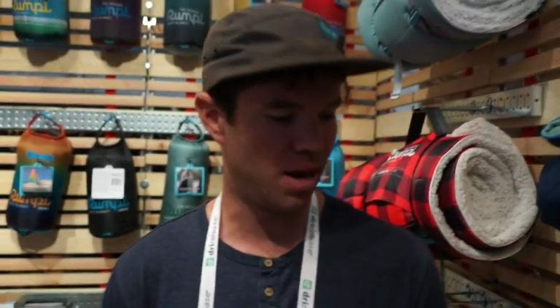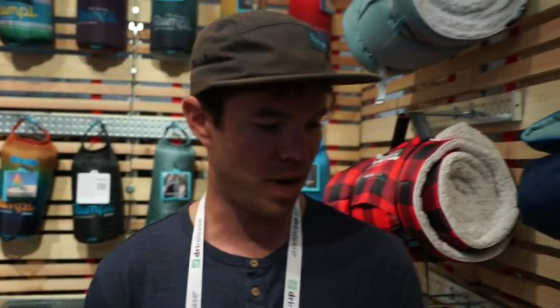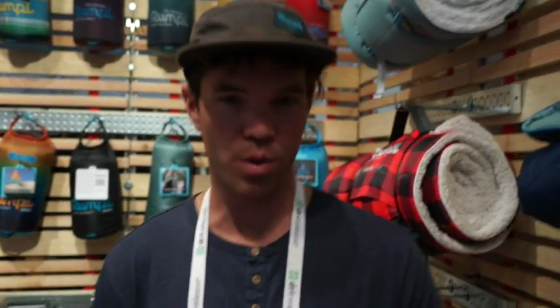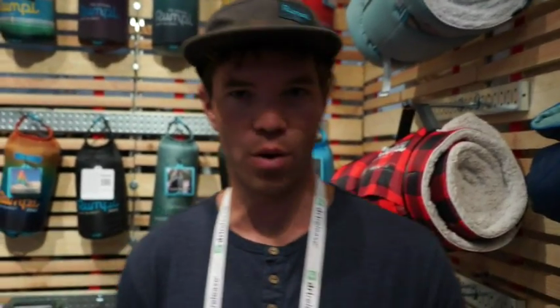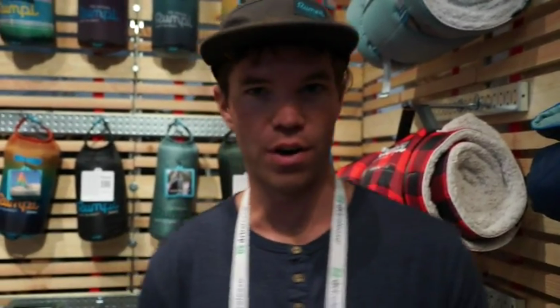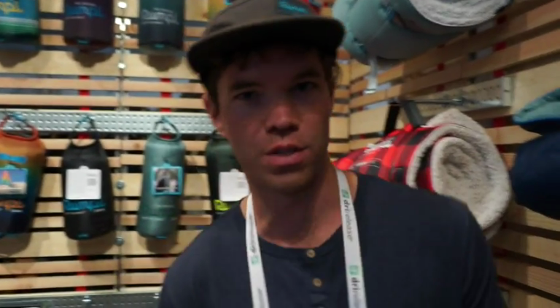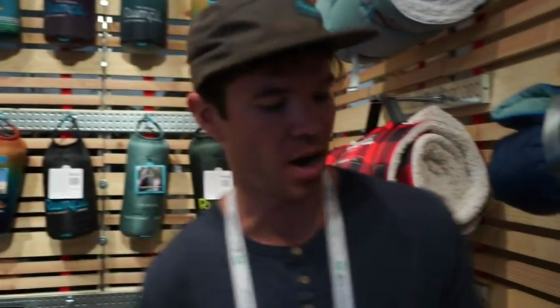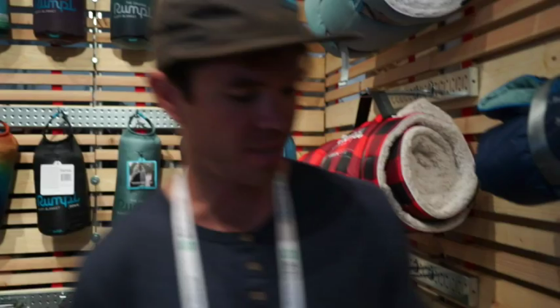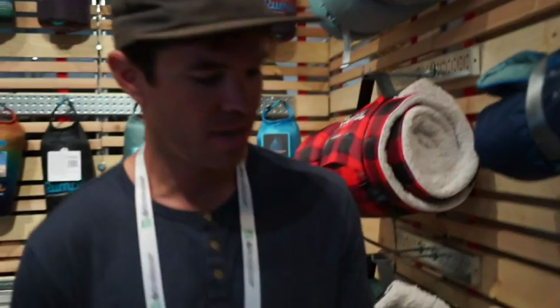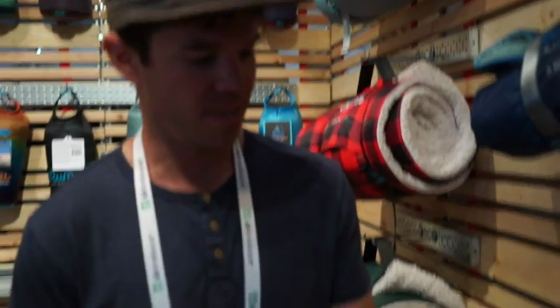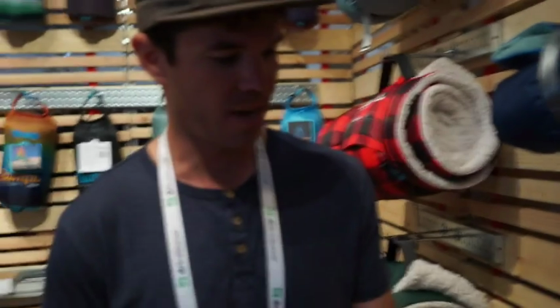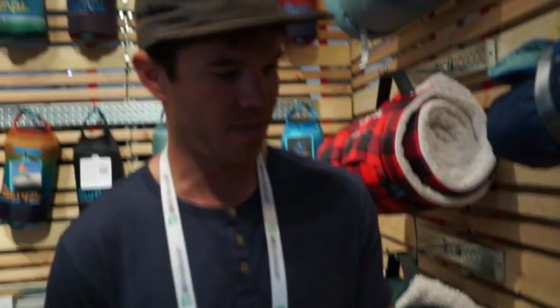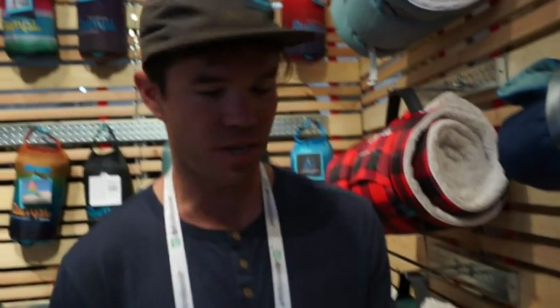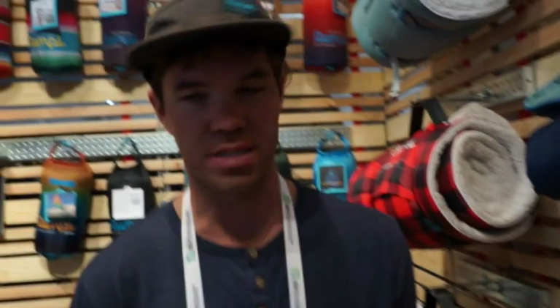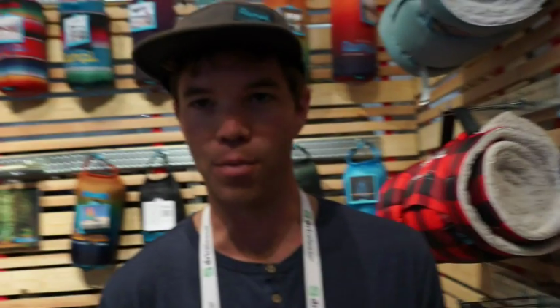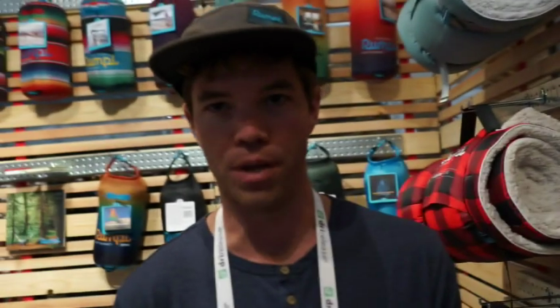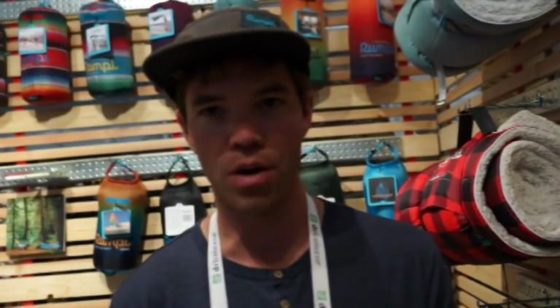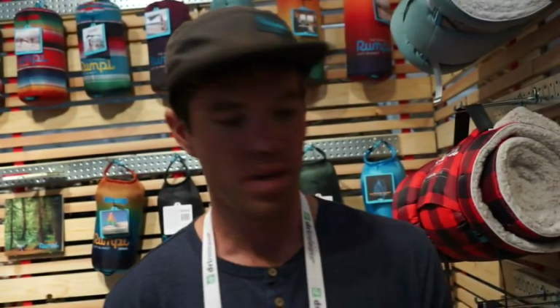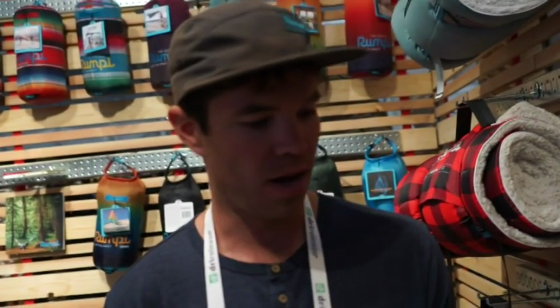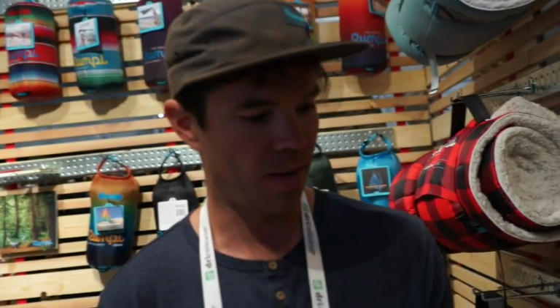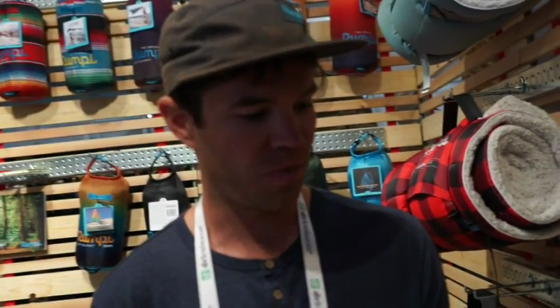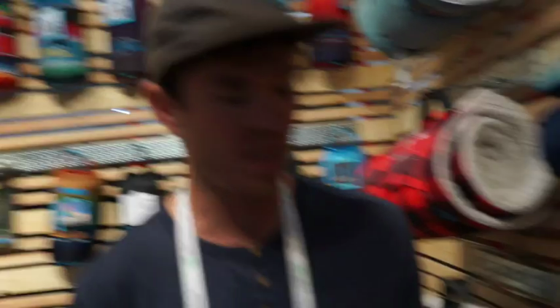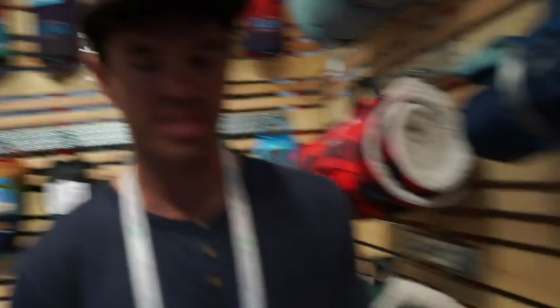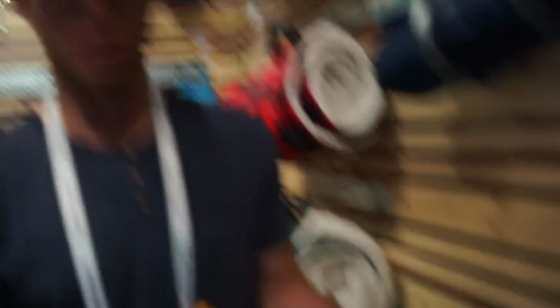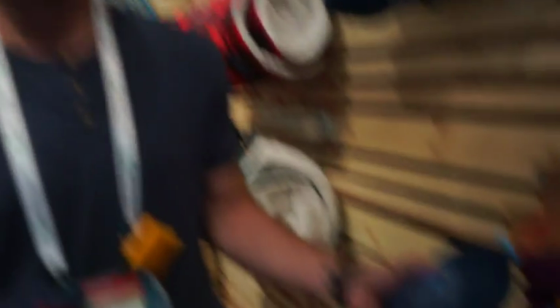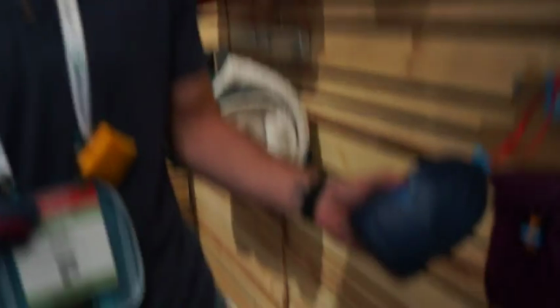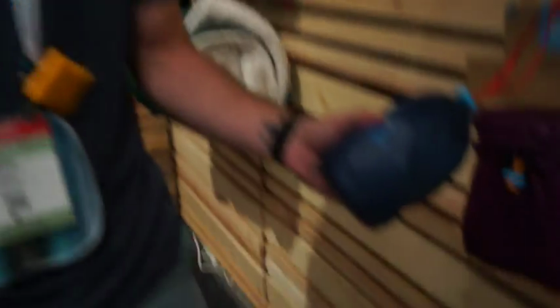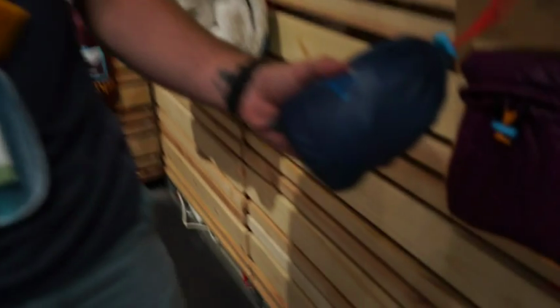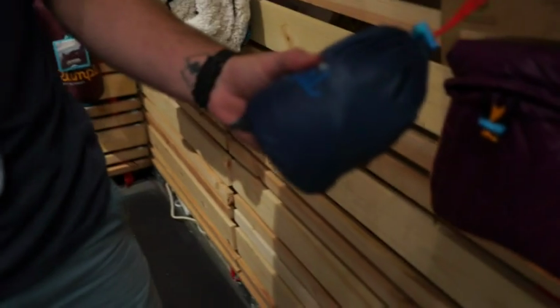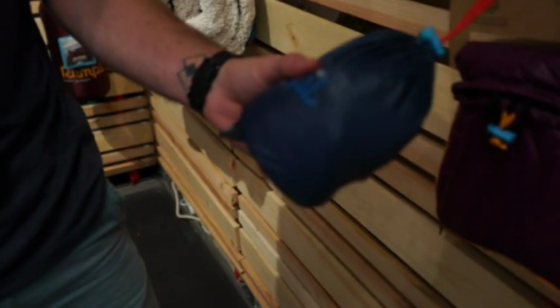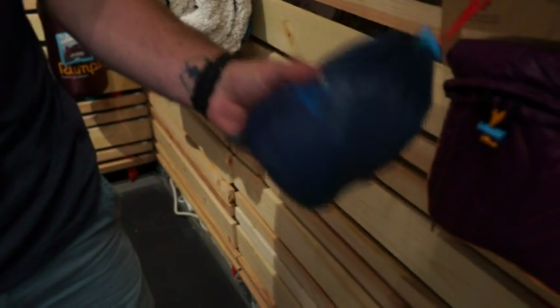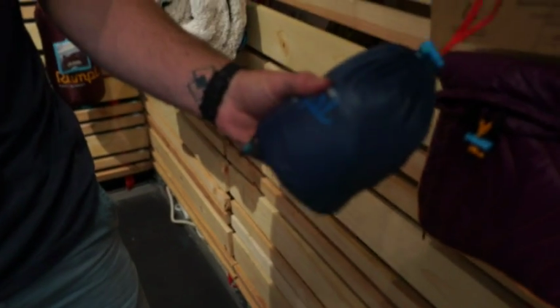Right here we've got one of our newest products. This is actually a stuffable pillow. We think this is a much better solution to the camp pillow.